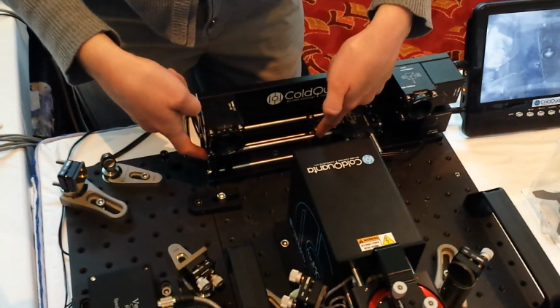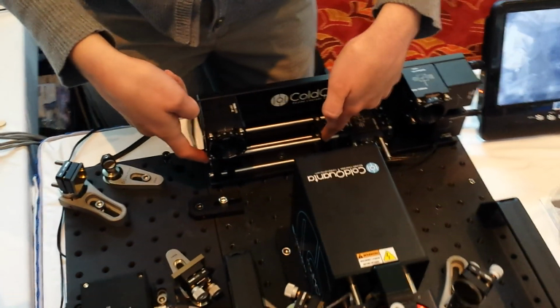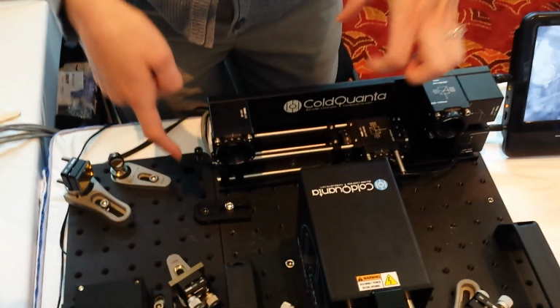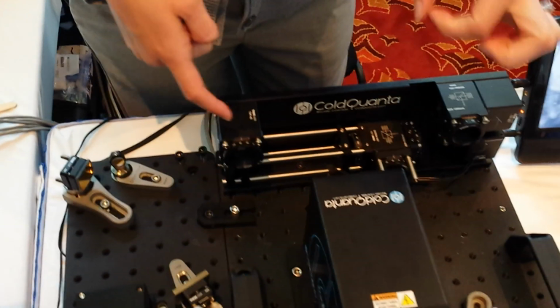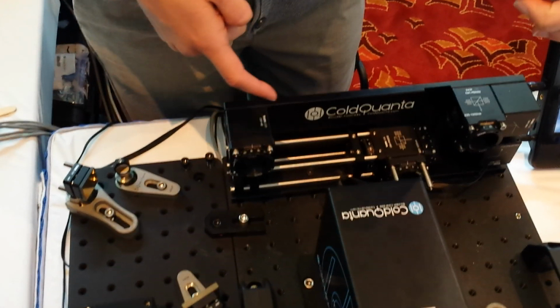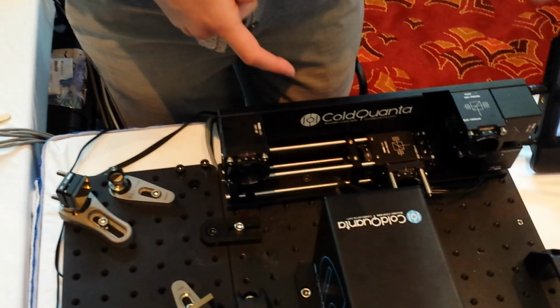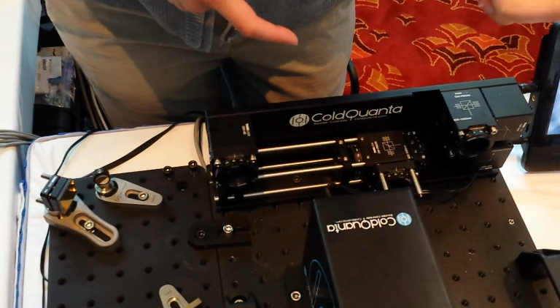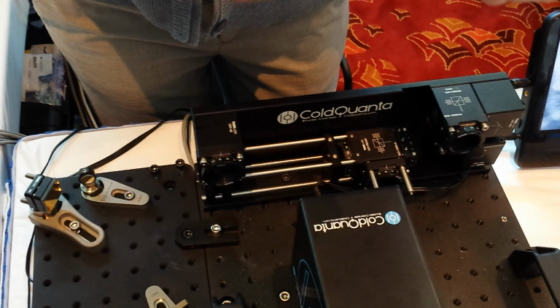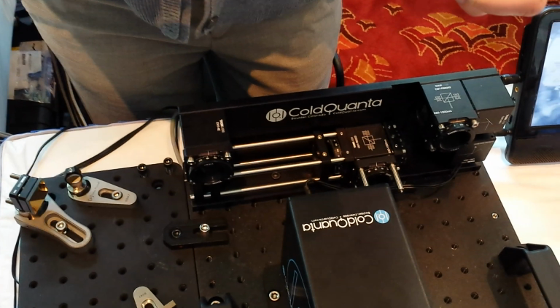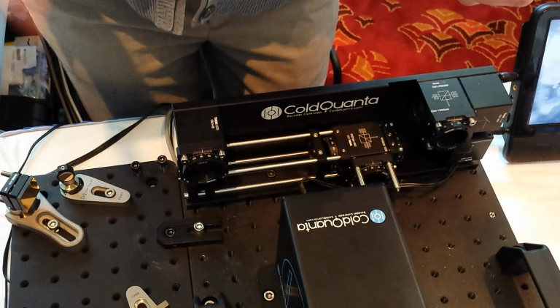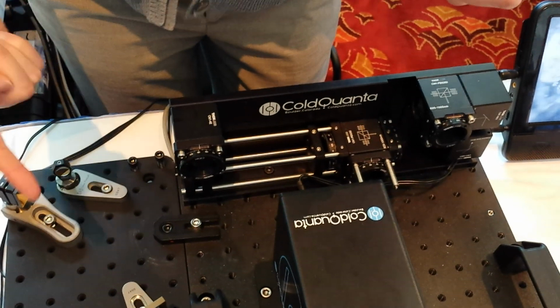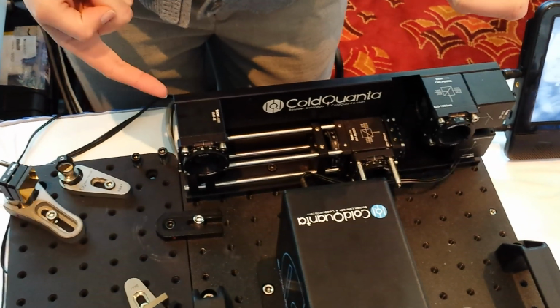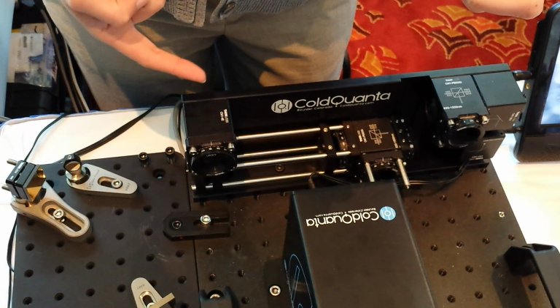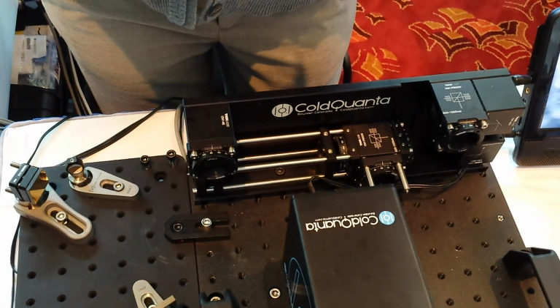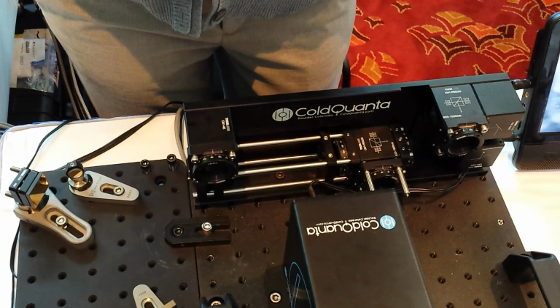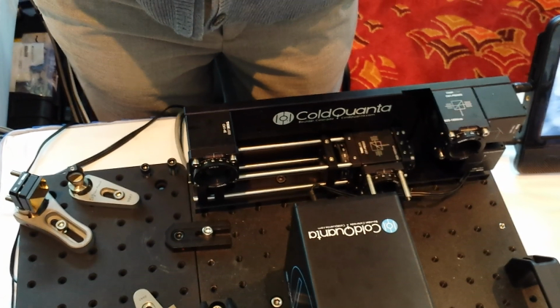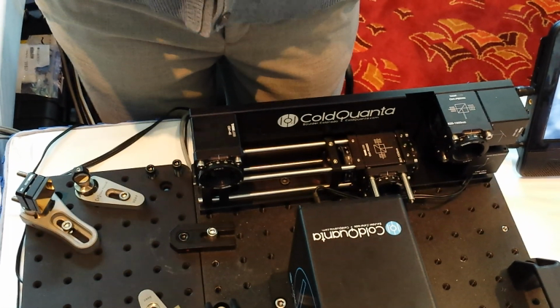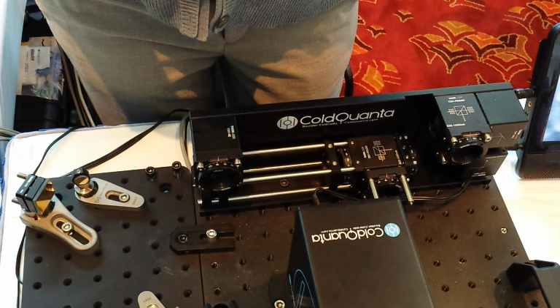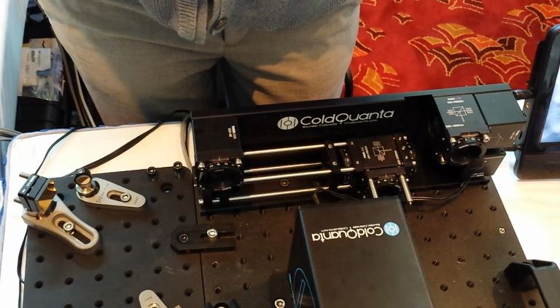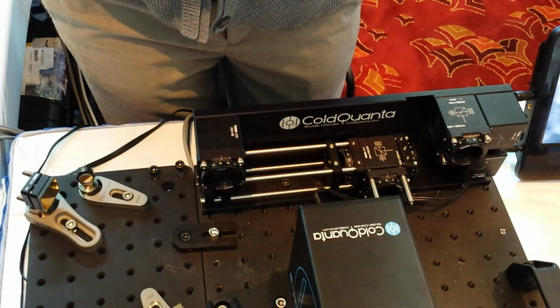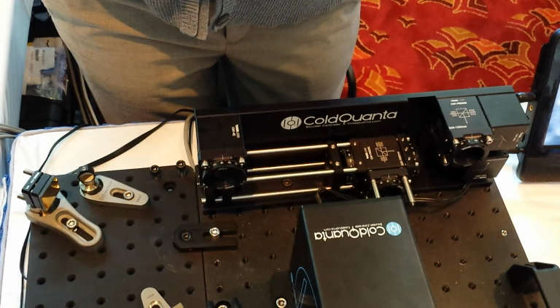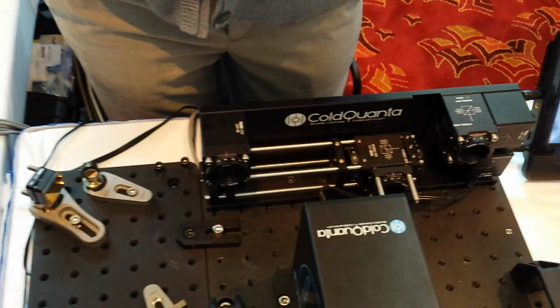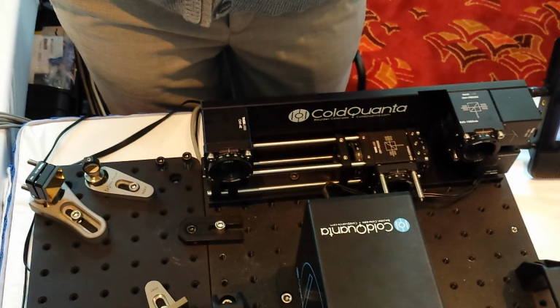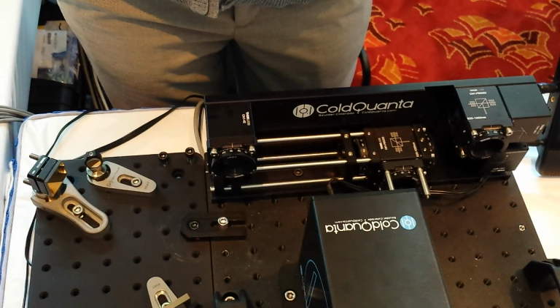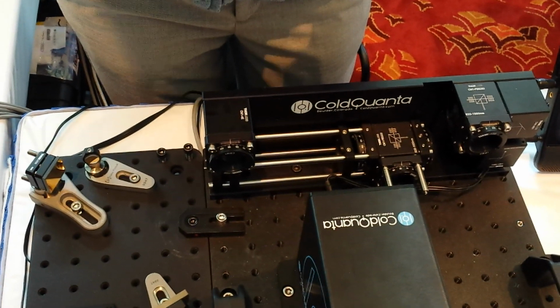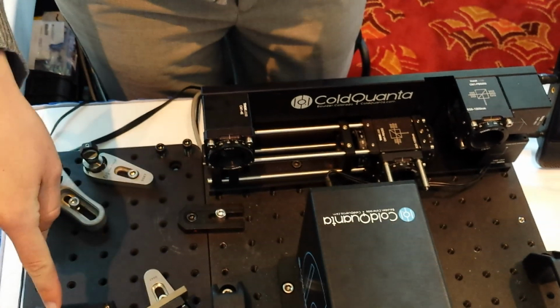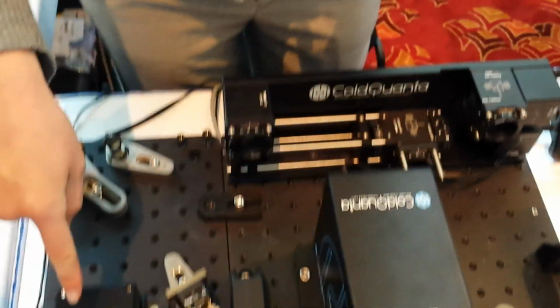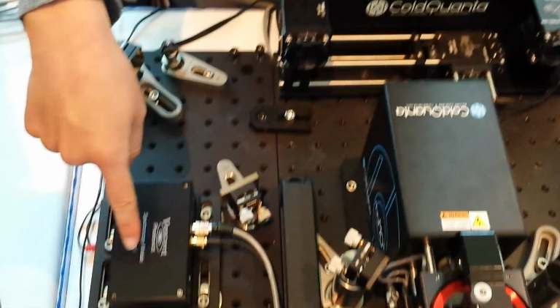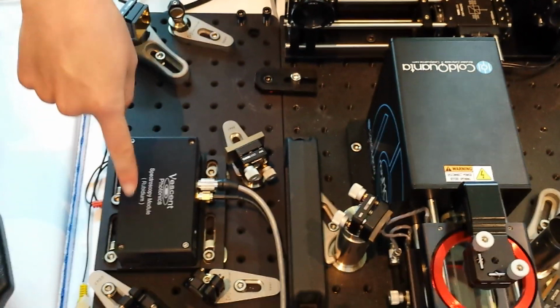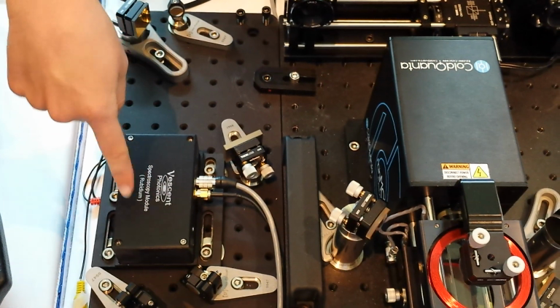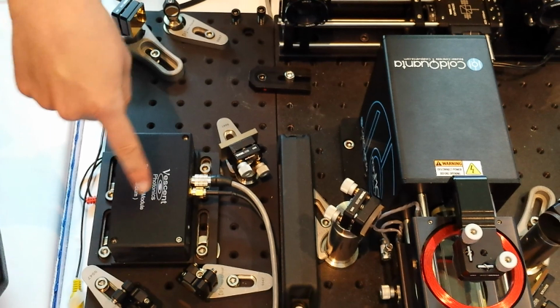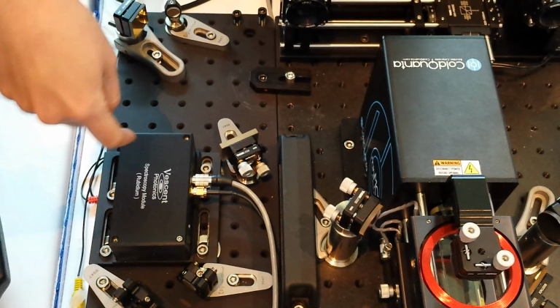Inside of this lower part of the optics here, we have a telescope. That just blows the beam up — we want the beam to be larger than what comes out of the laser. Because the larger our beam is, the more atoms that we can capture in our MOT. So, you say that's the spectroscopy beam?